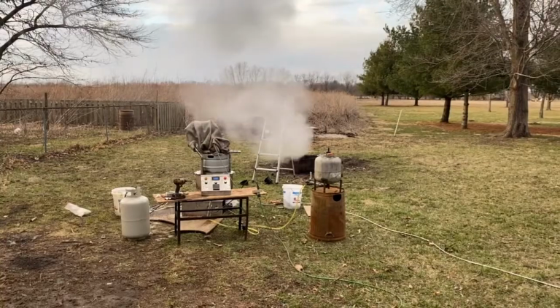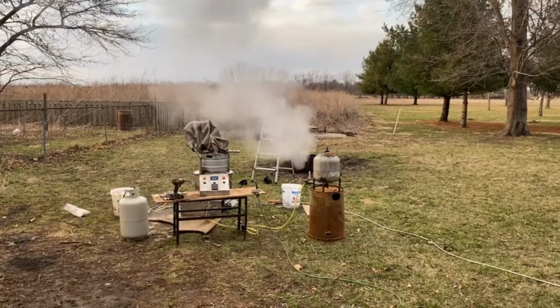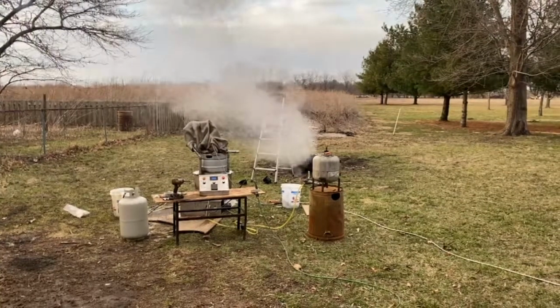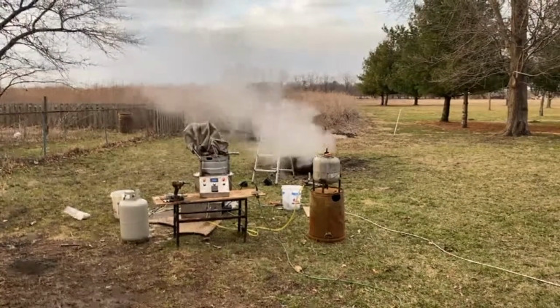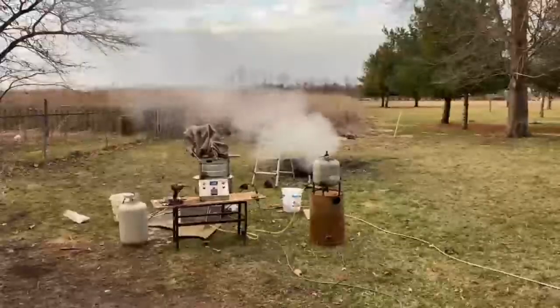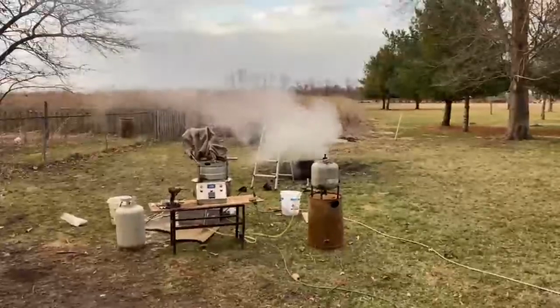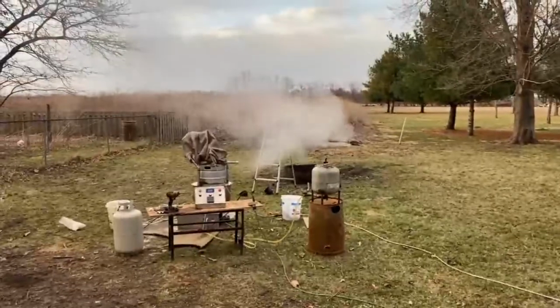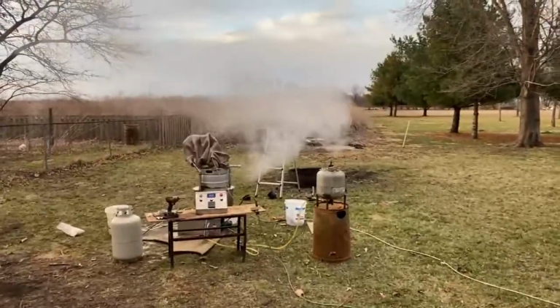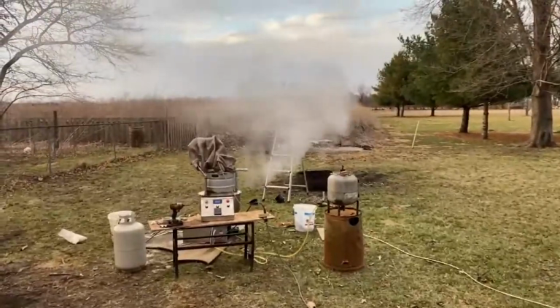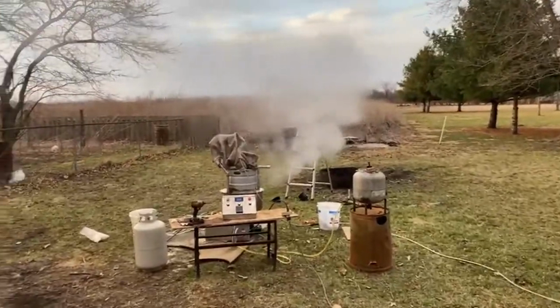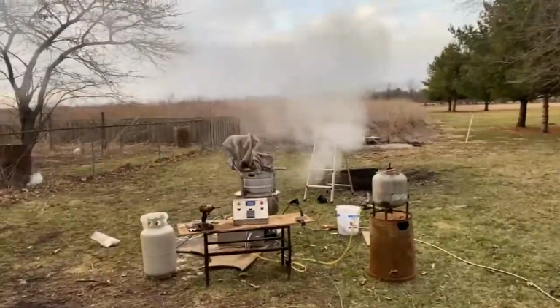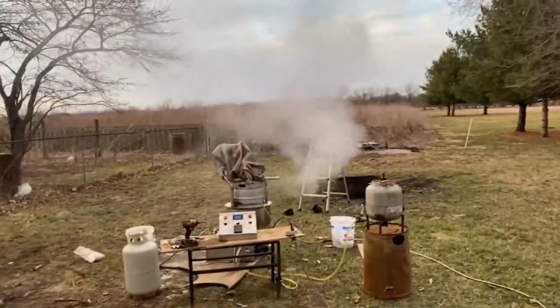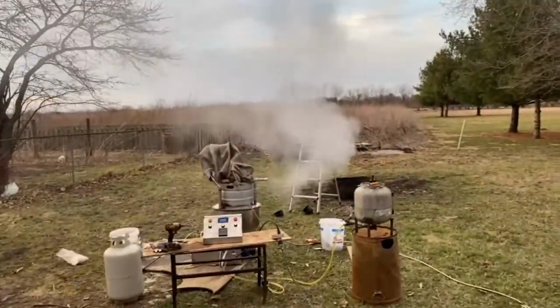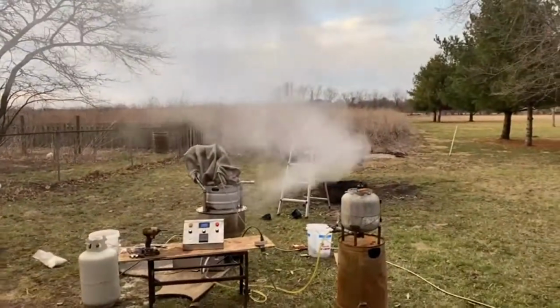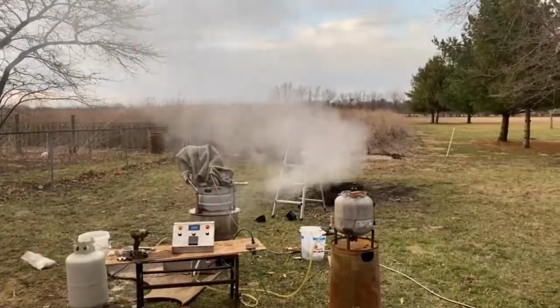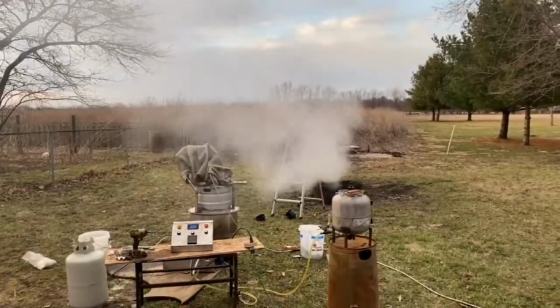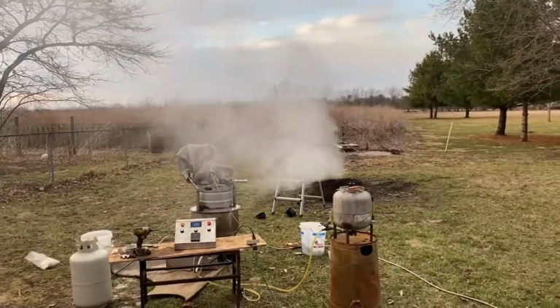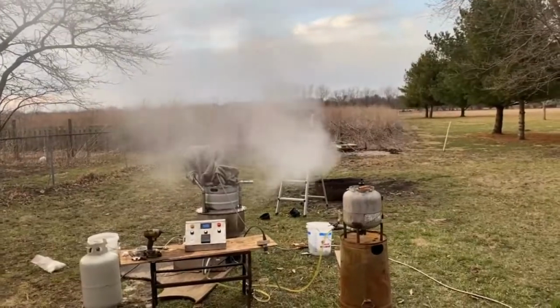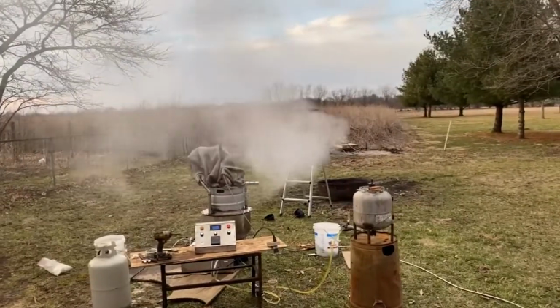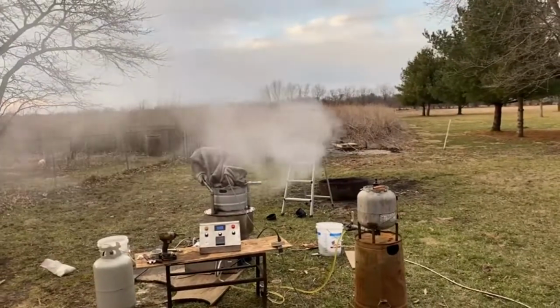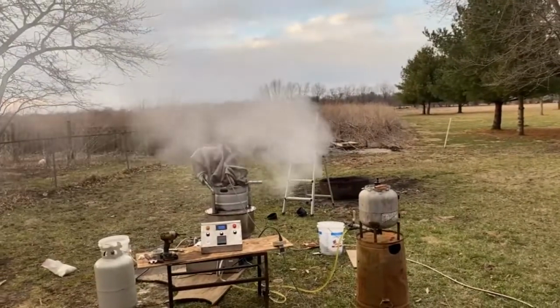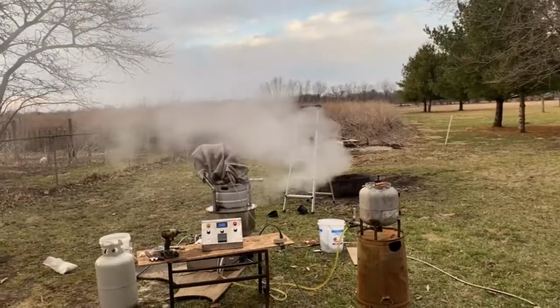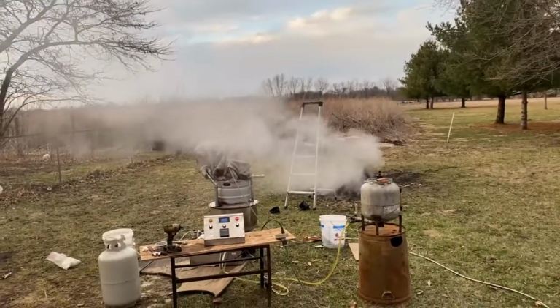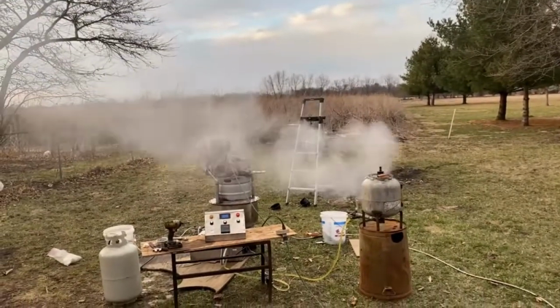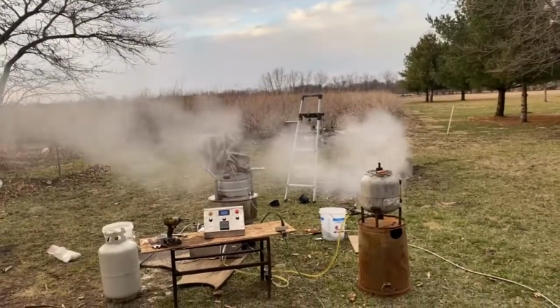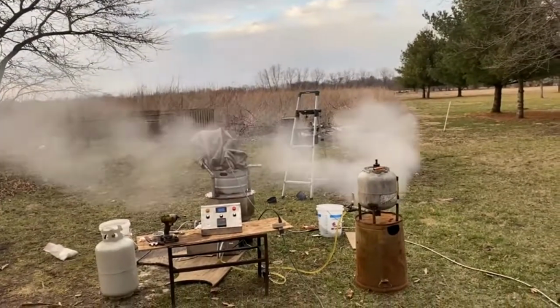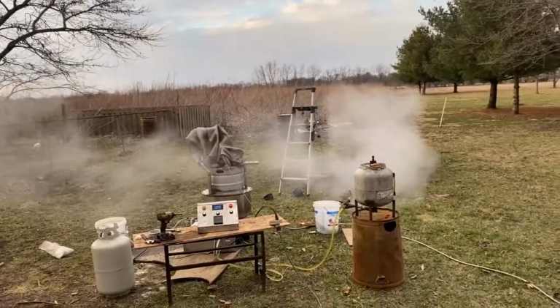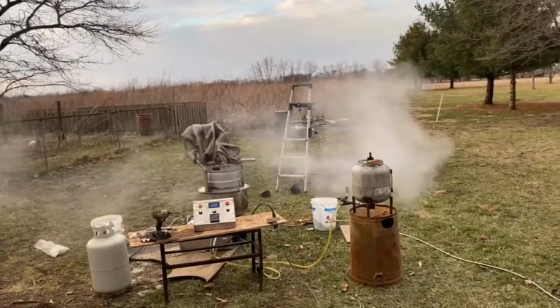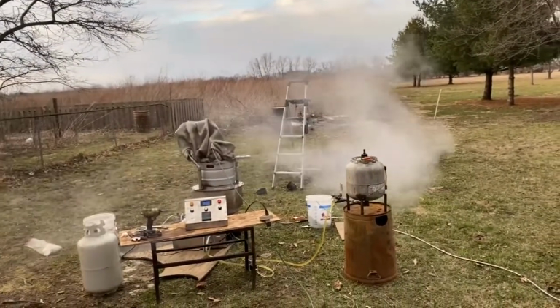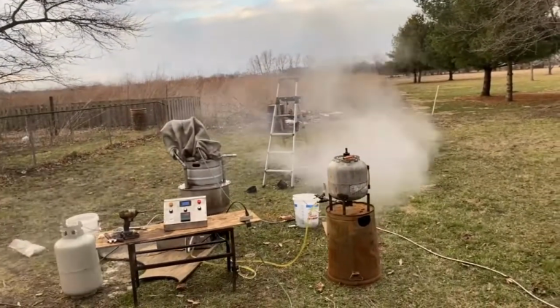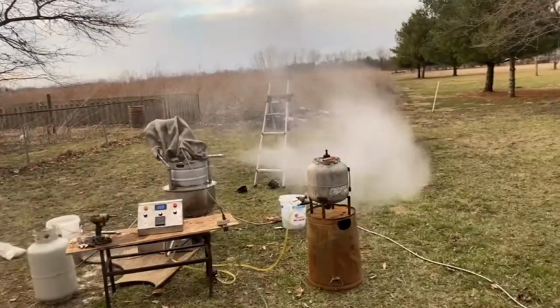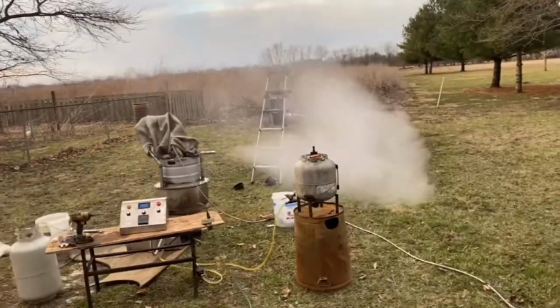I really wish that wind wasn't blowing the wrong way. It's messing up the true size of the steam cloud. I'm half tempted to turn the machine.